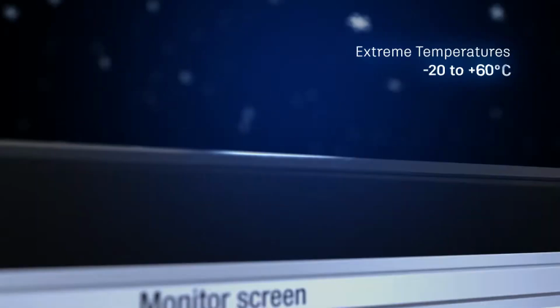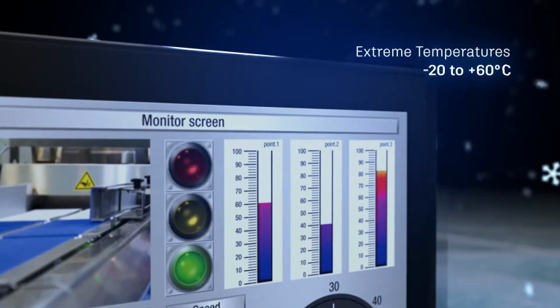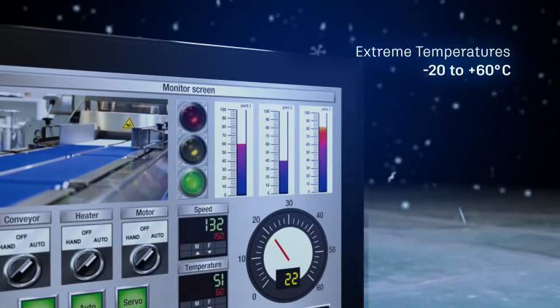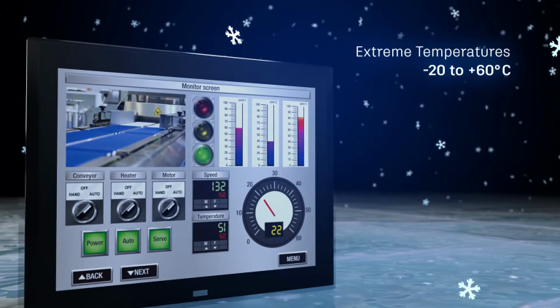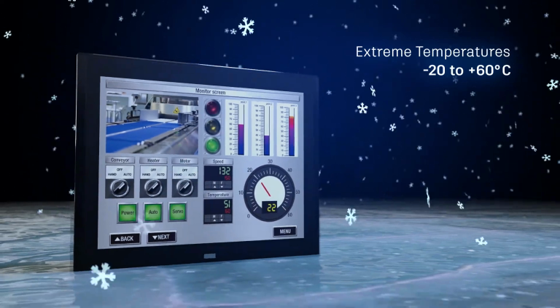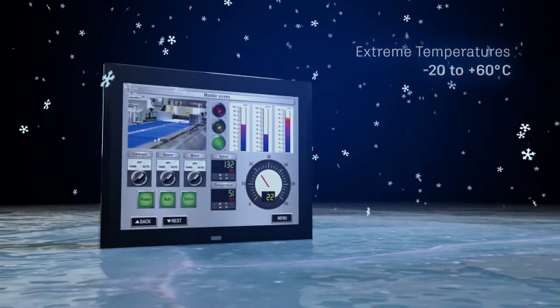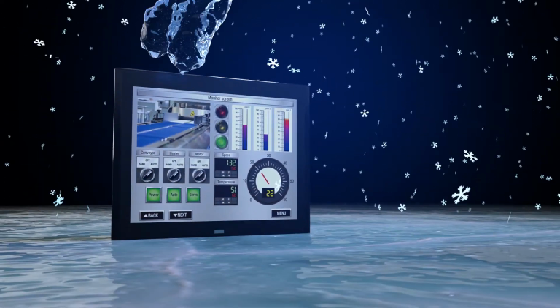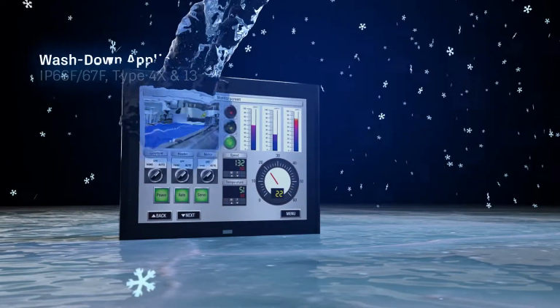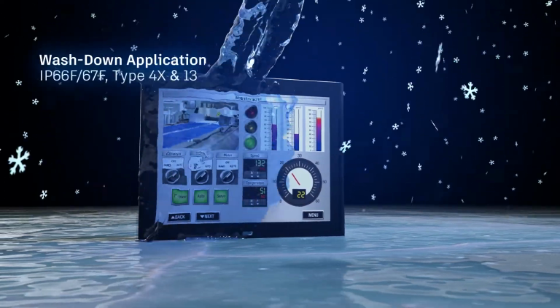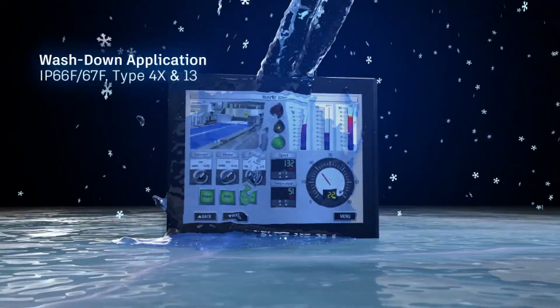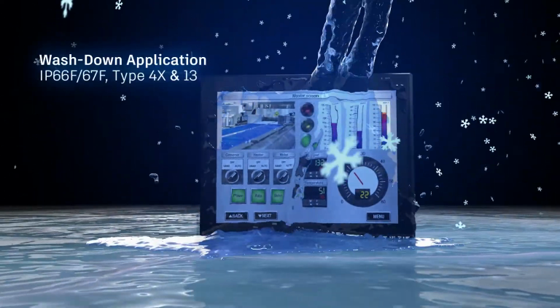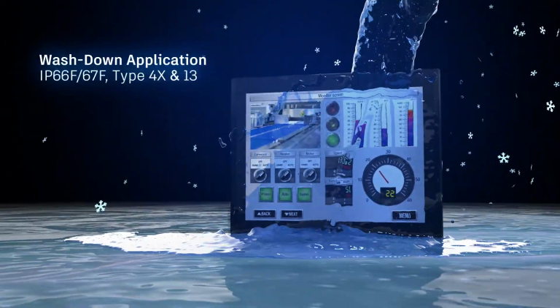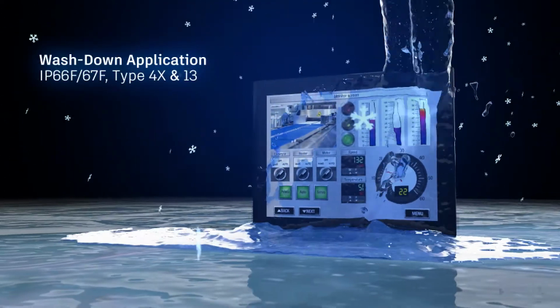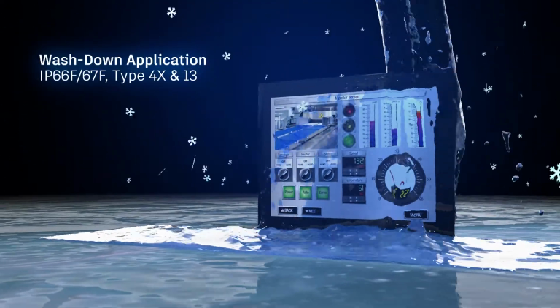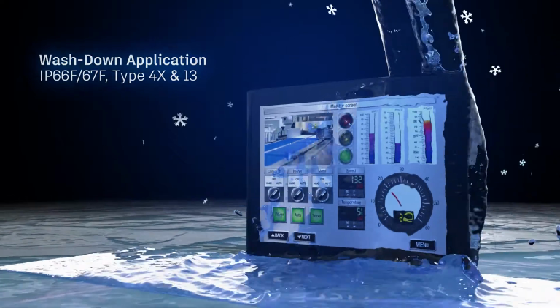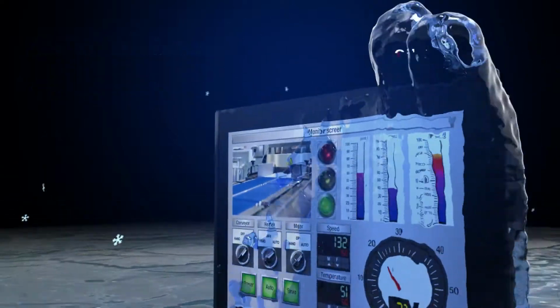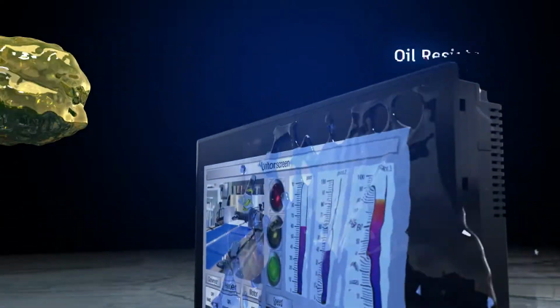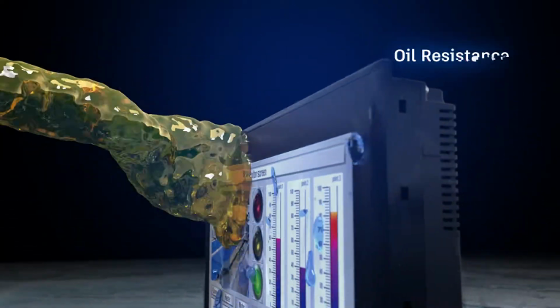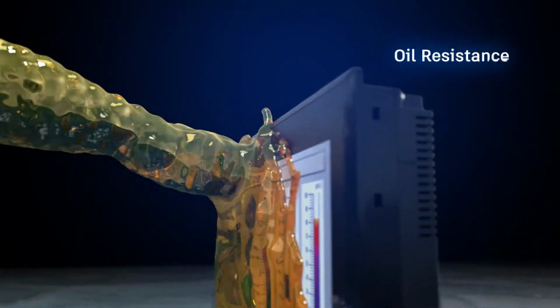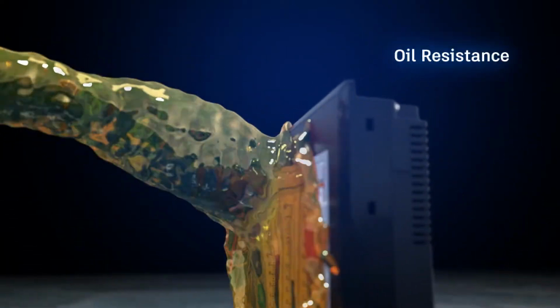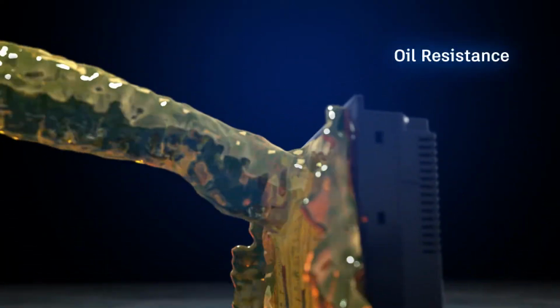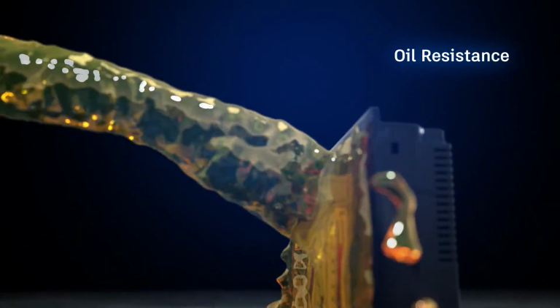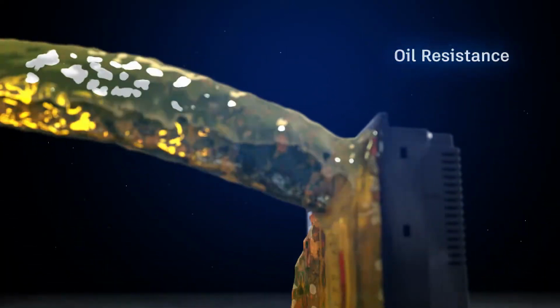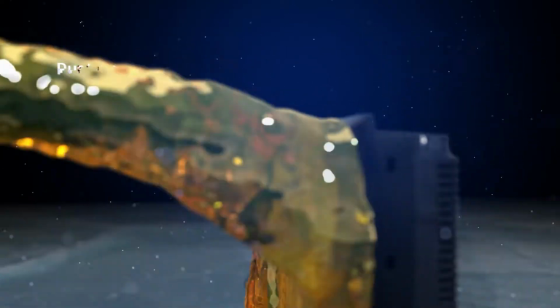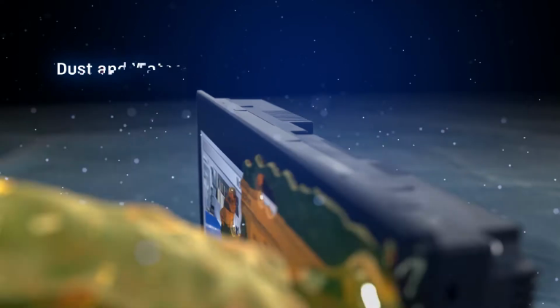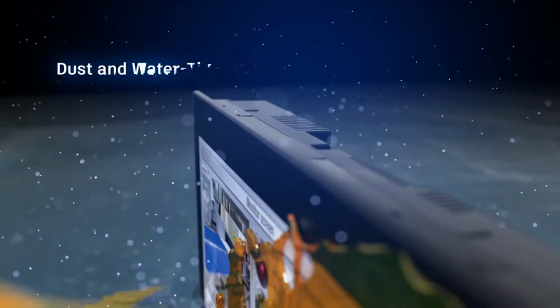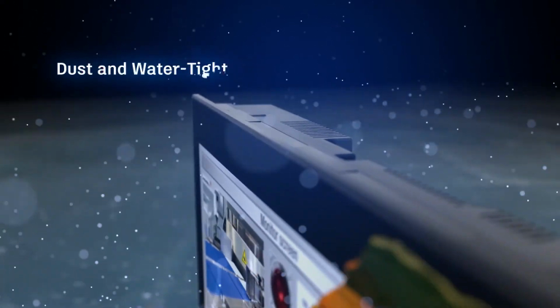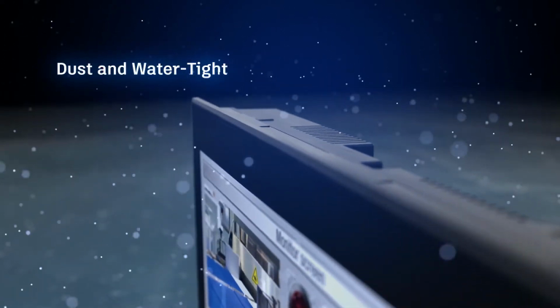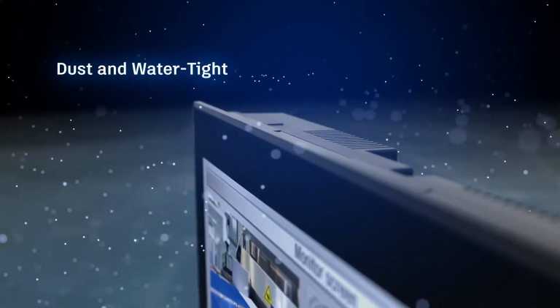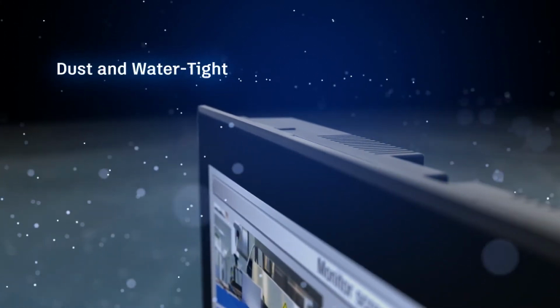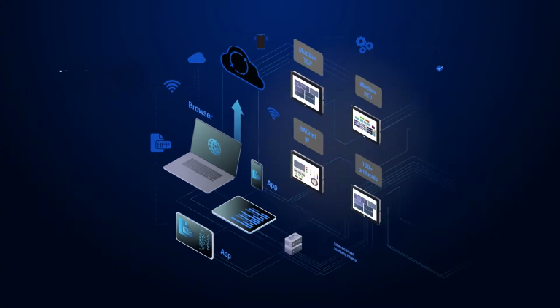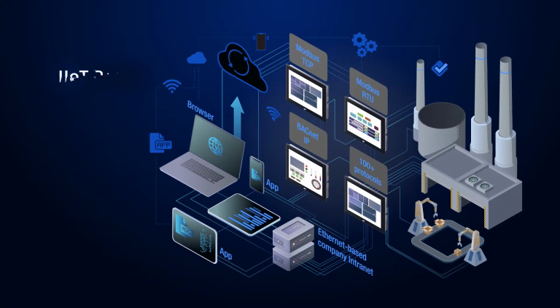Engineered to withstand extreme temperatures, suitable for washdown applications, oil resistance, as well as dust and watertight environments, these HMIs are built for demanding industrial conditions.